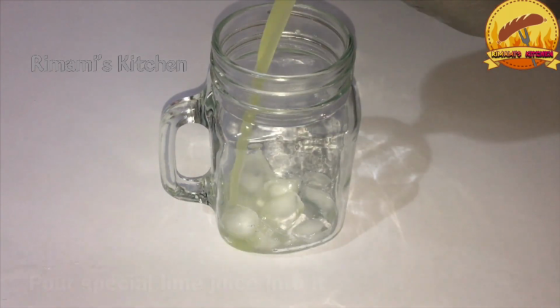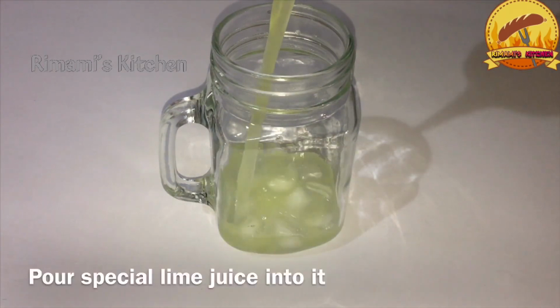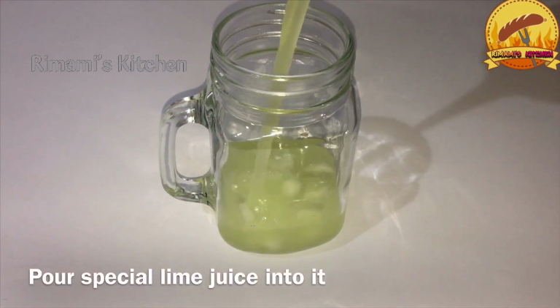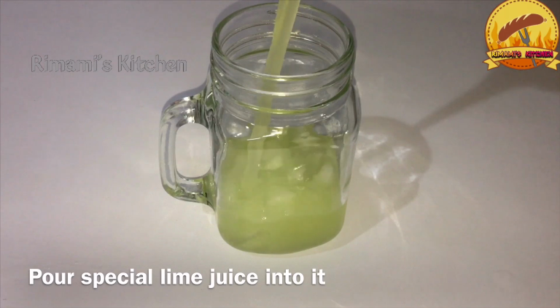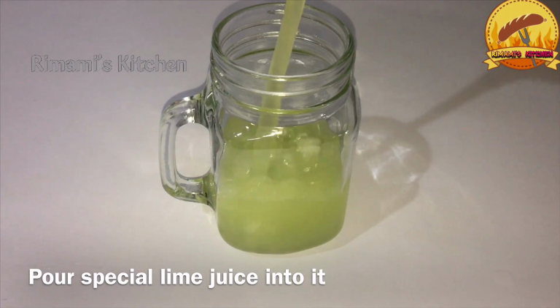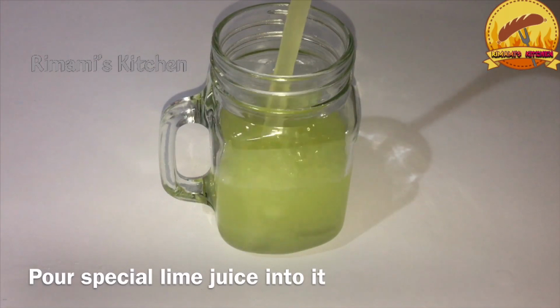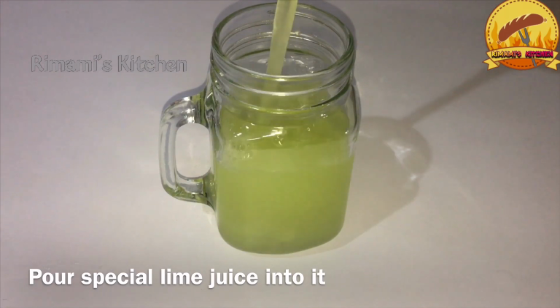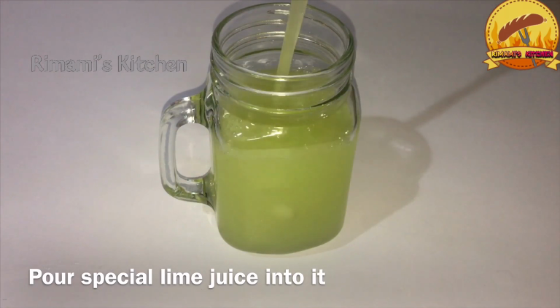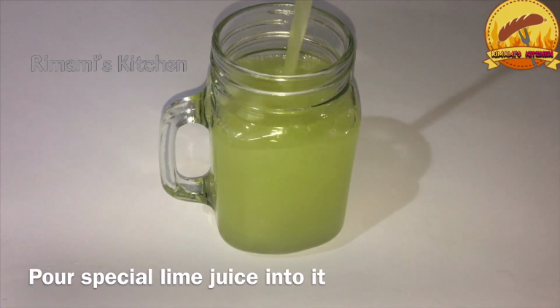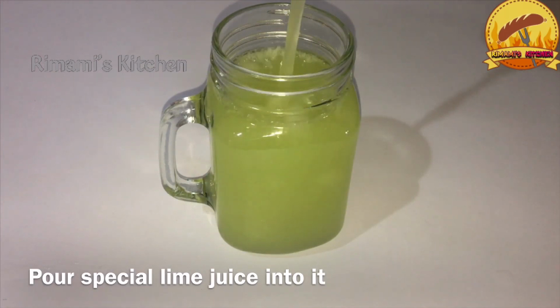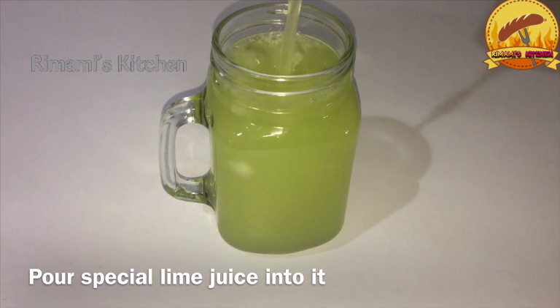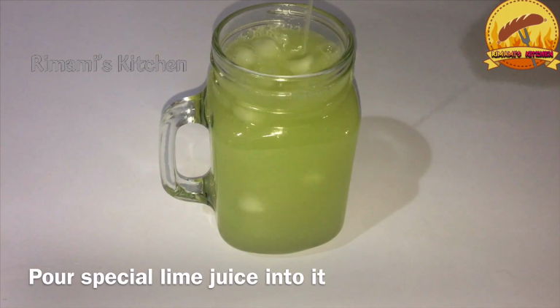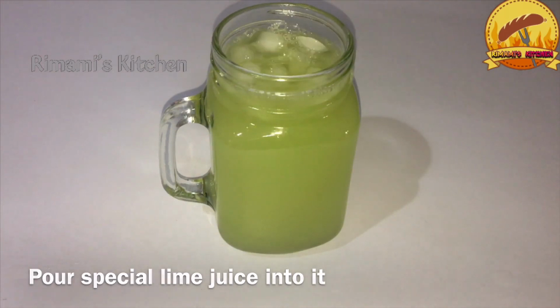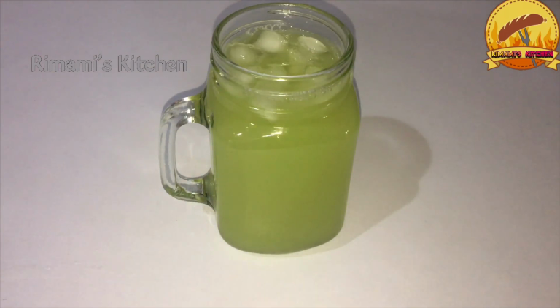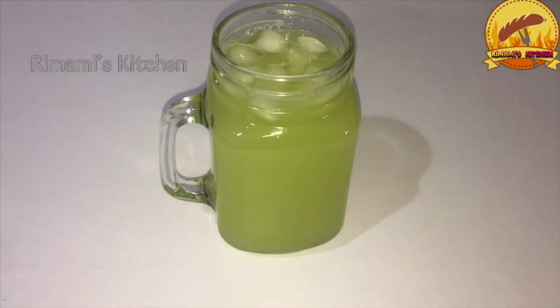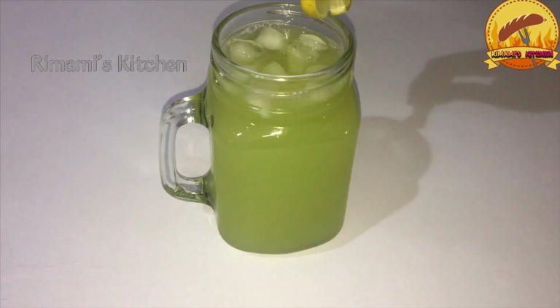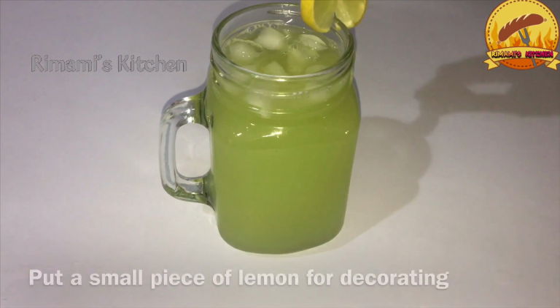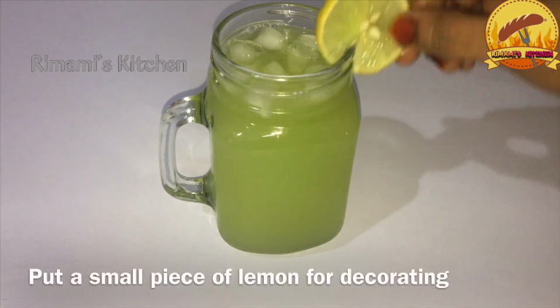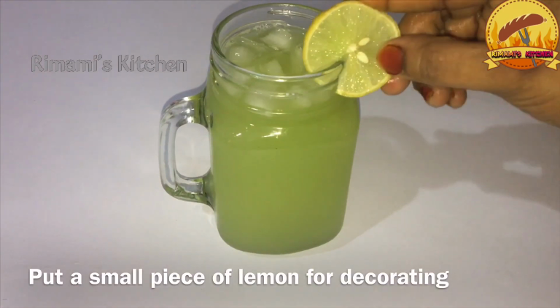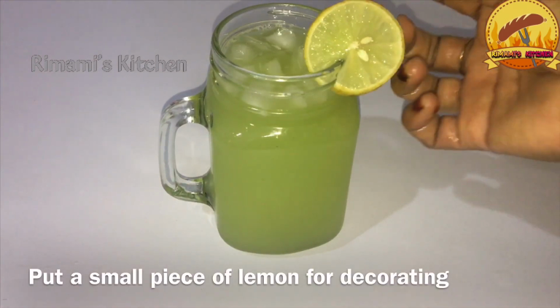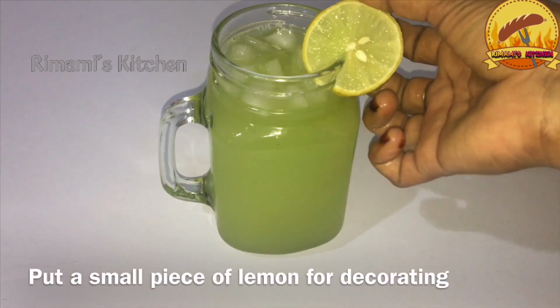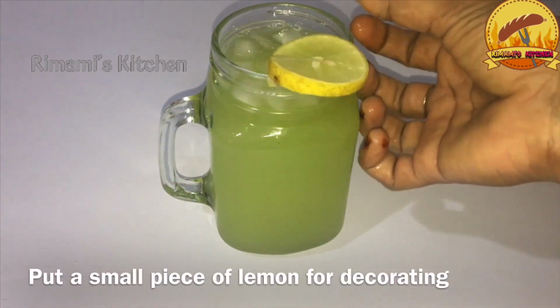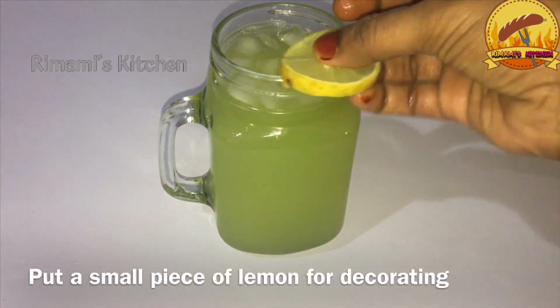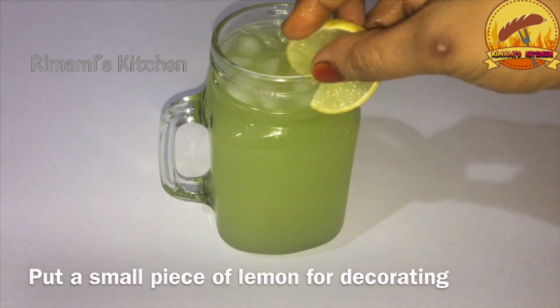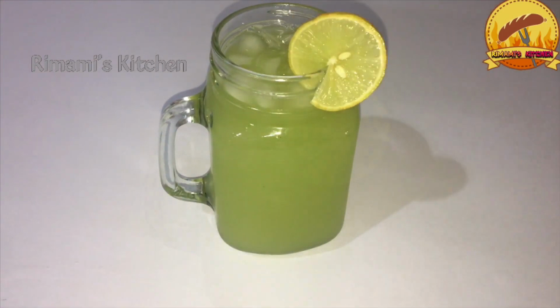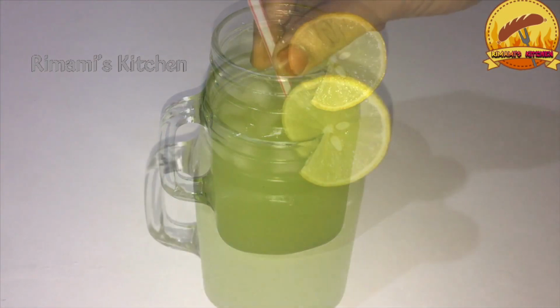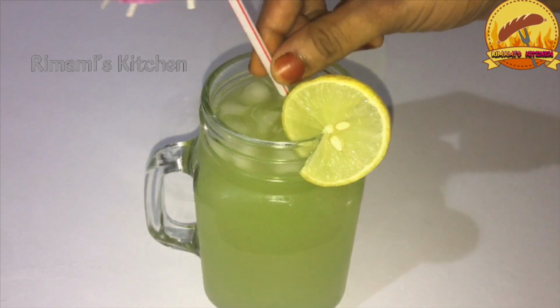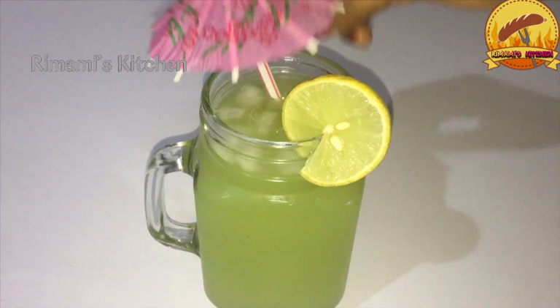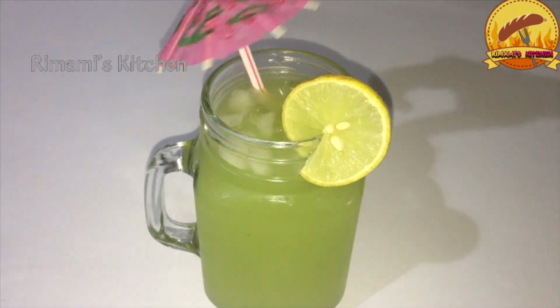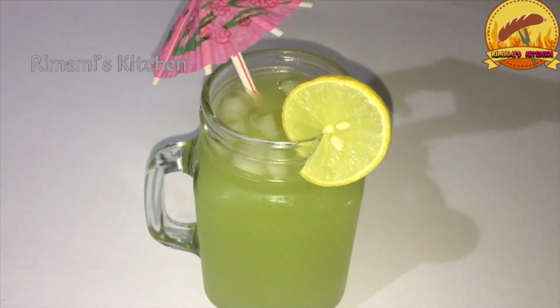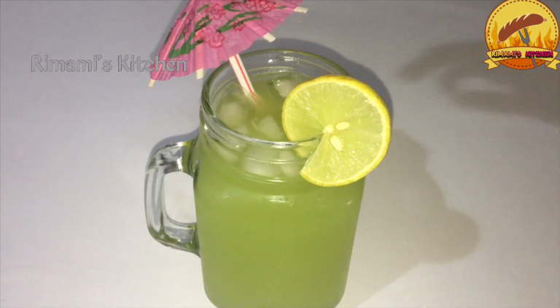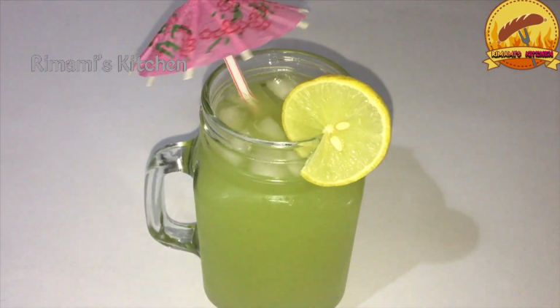This is a special taste. It's a taste of the juice. Try it all. It's a small decoration. It's a small taste.